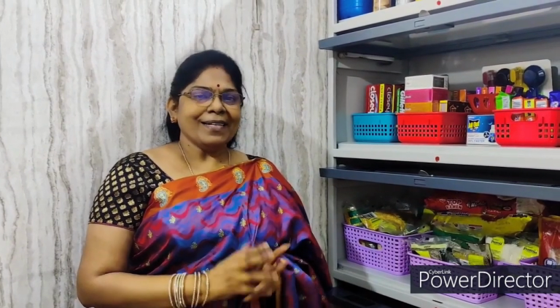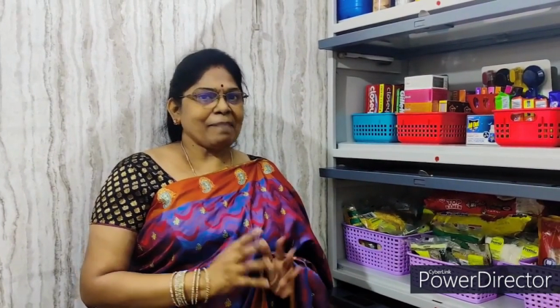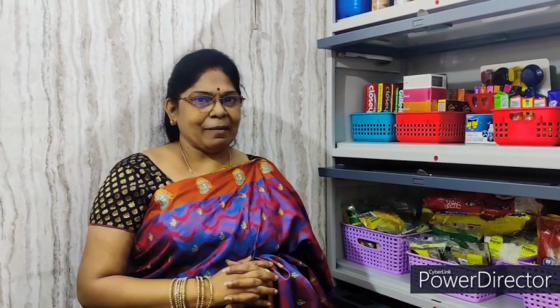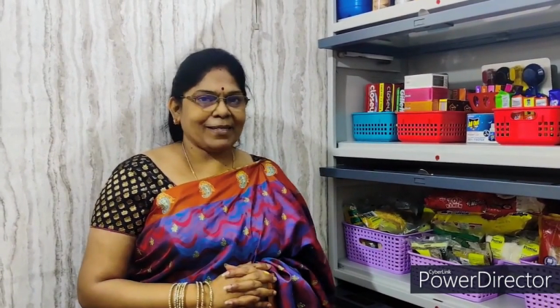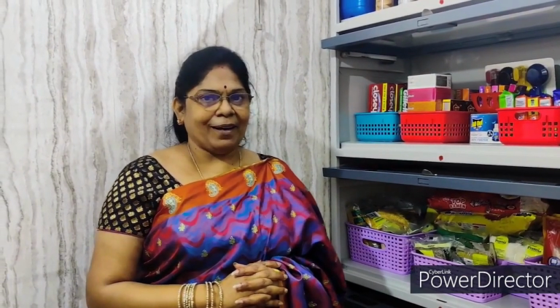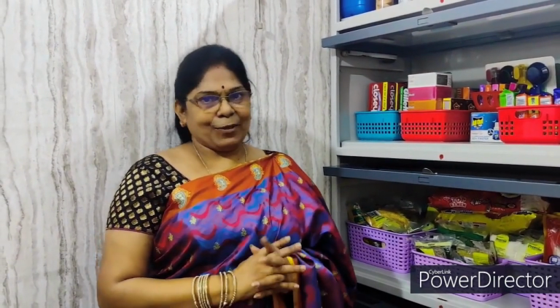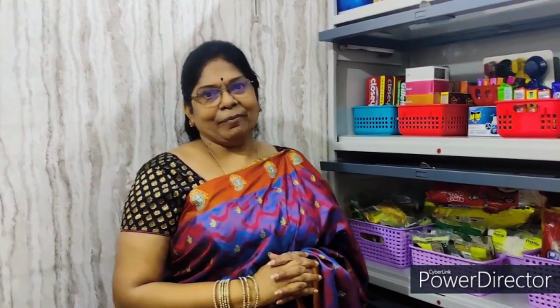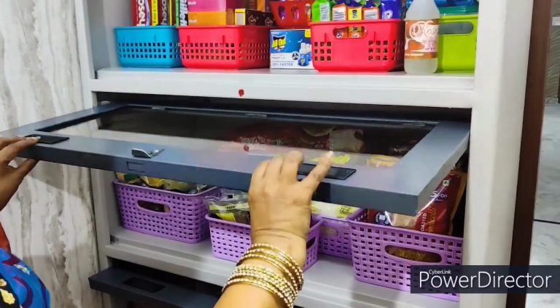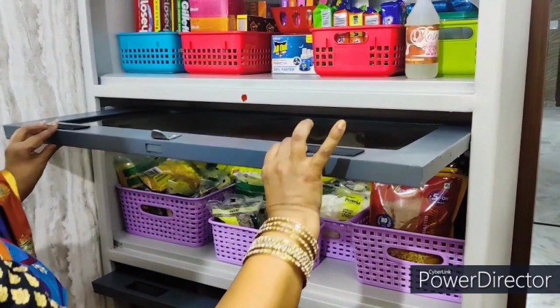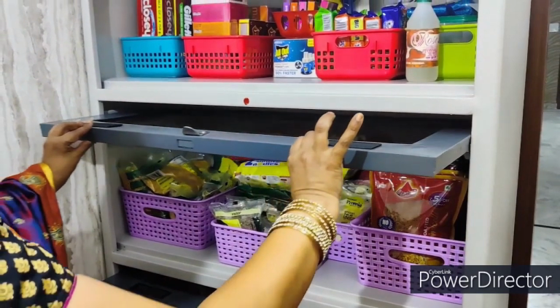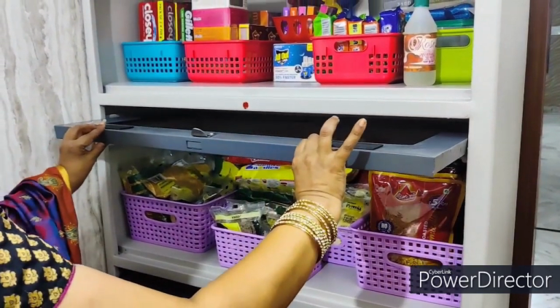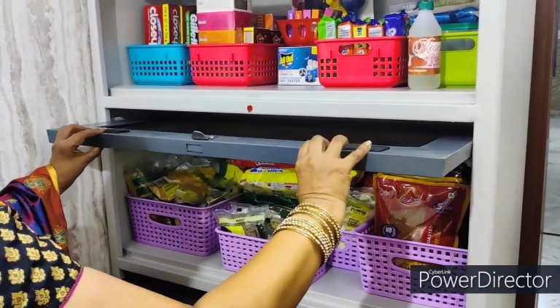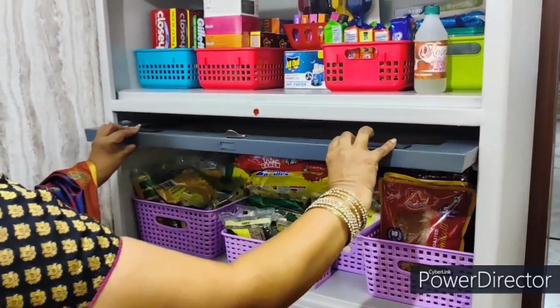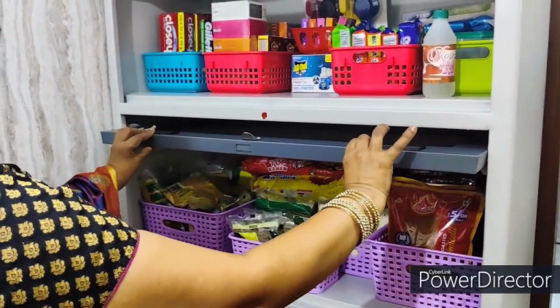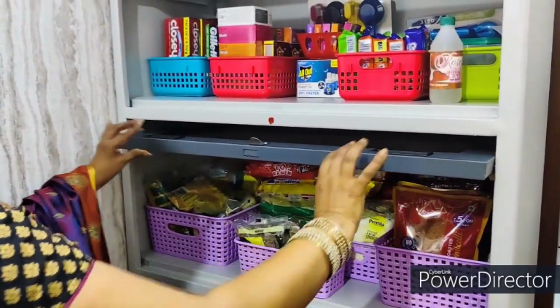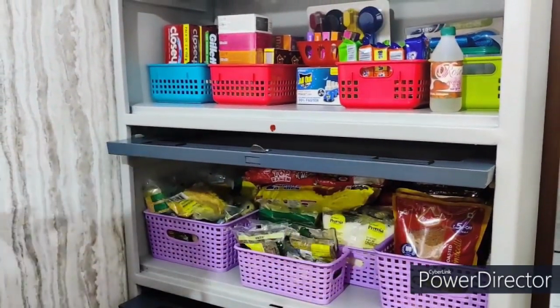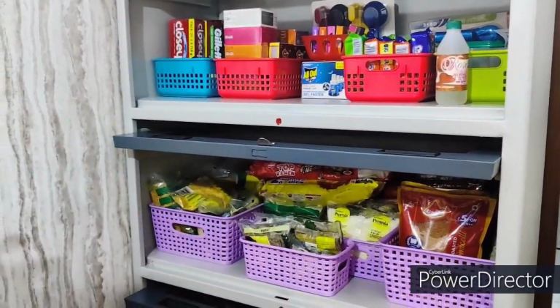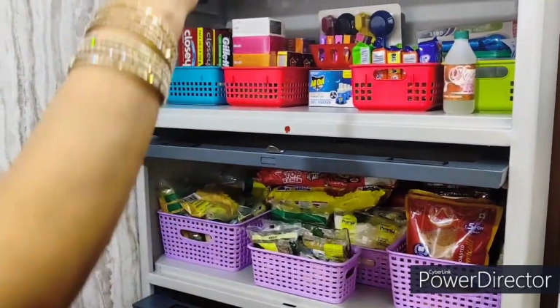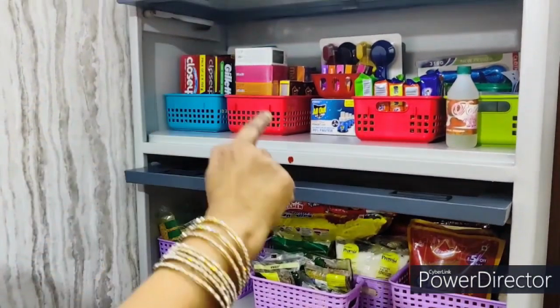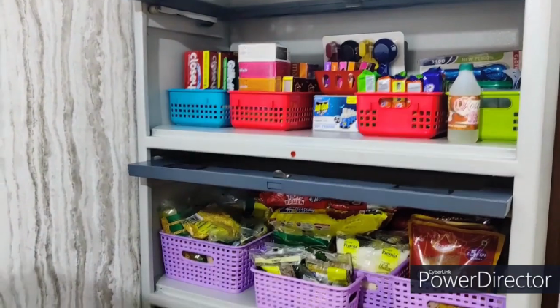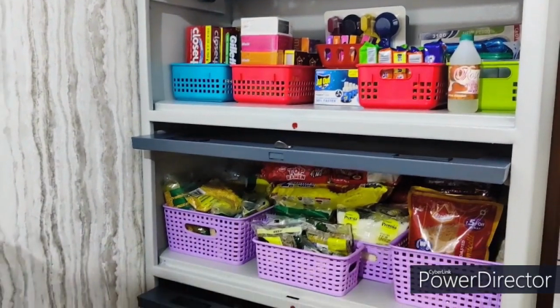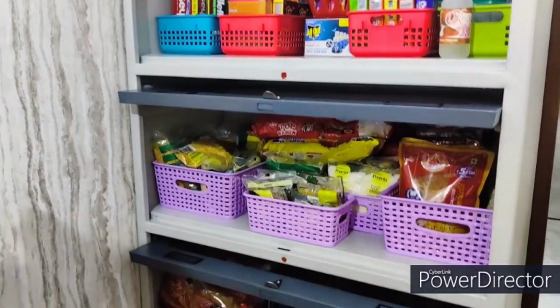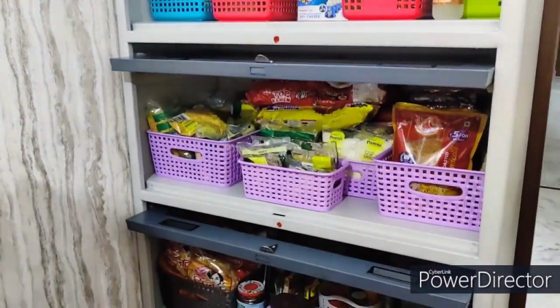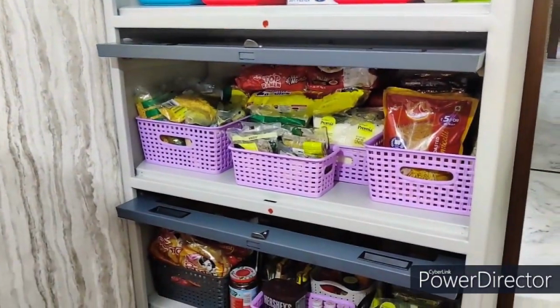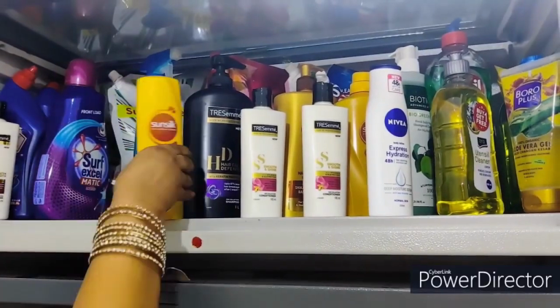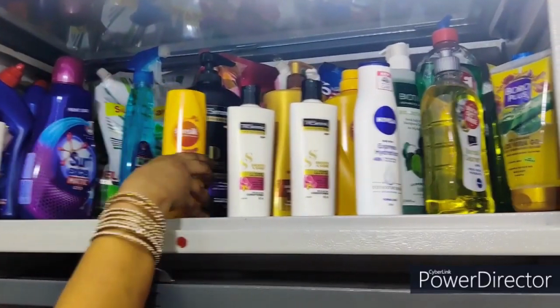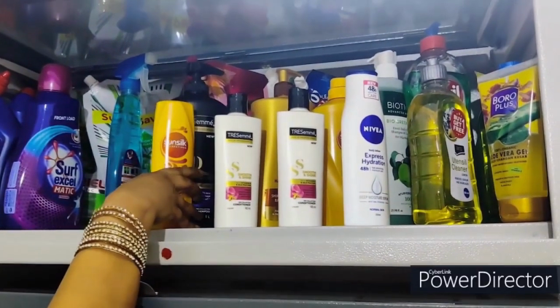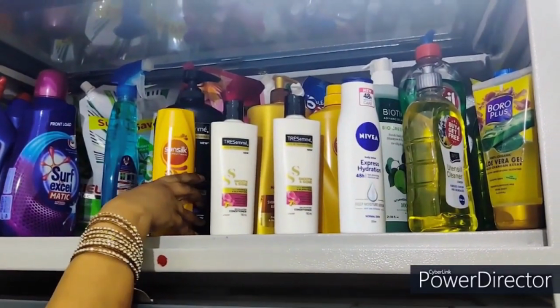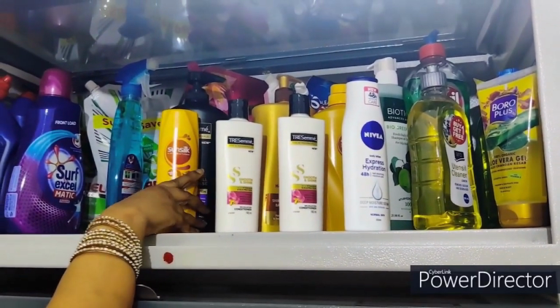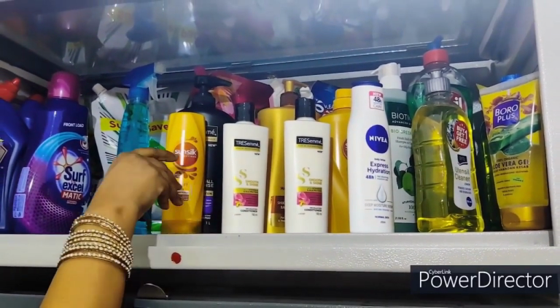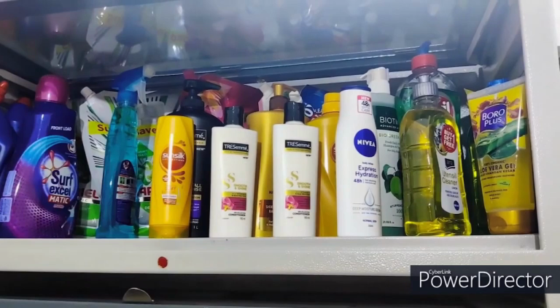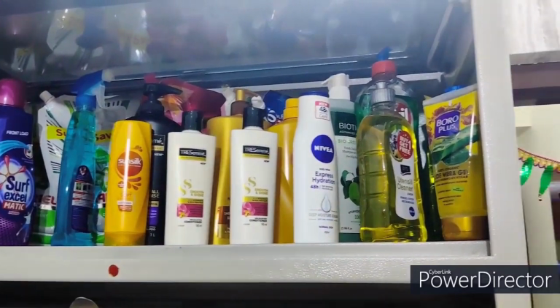I am going to take a look at the inside of the room. I have some shampoo and shampoo.